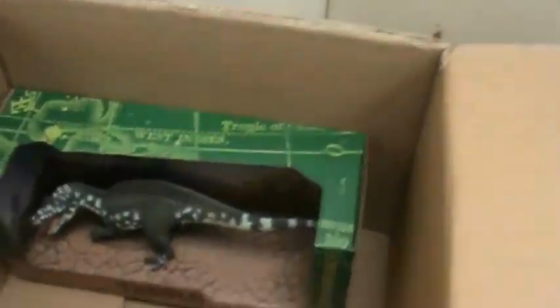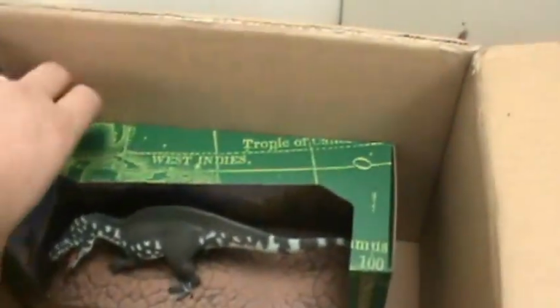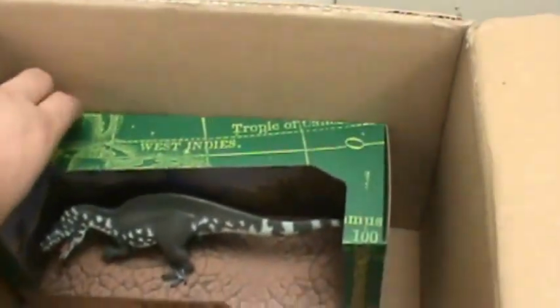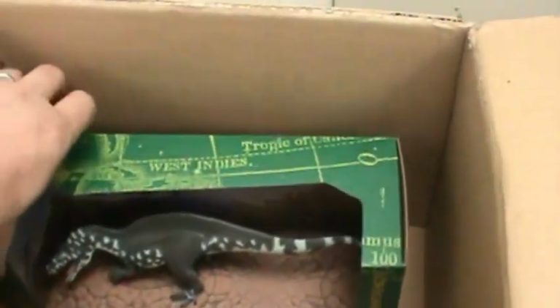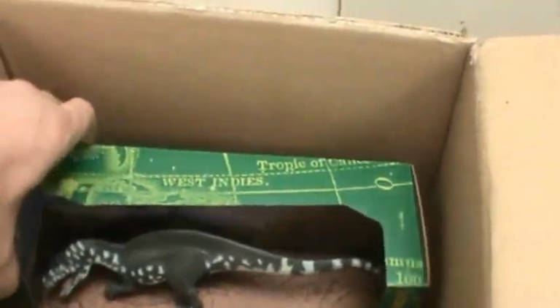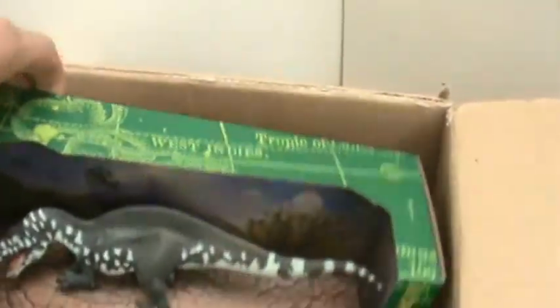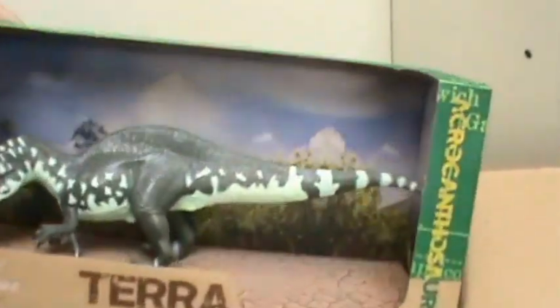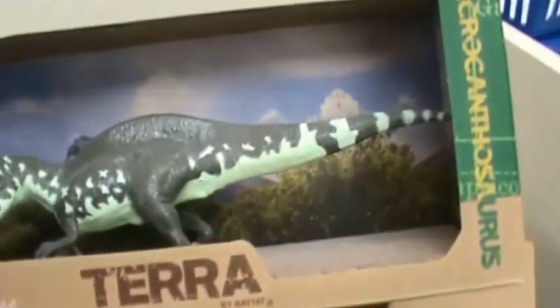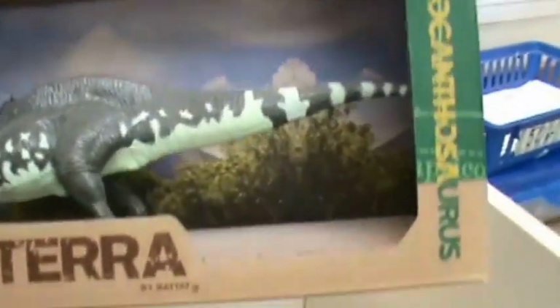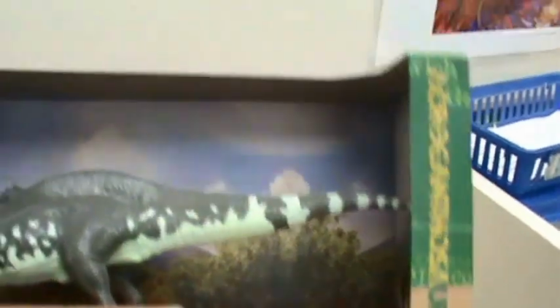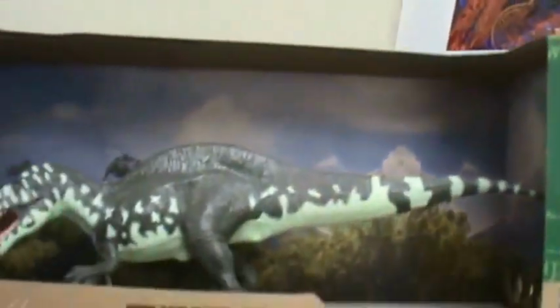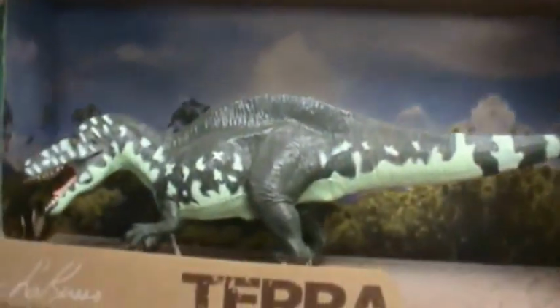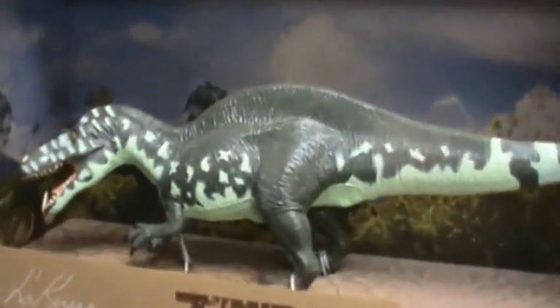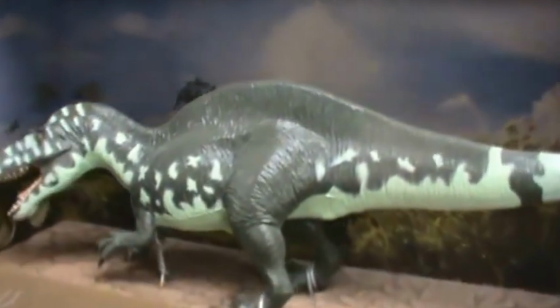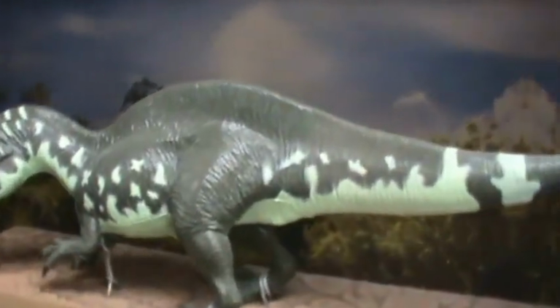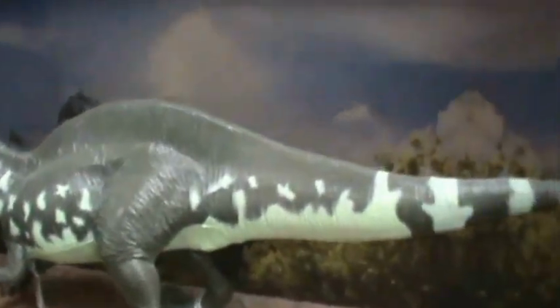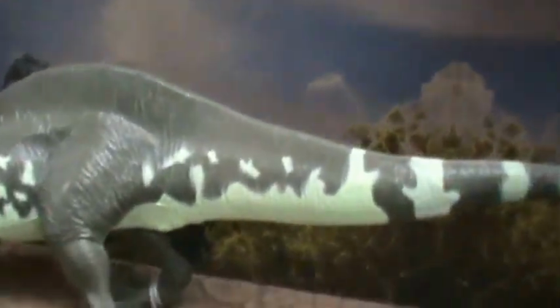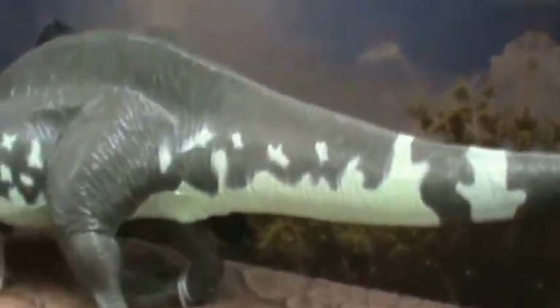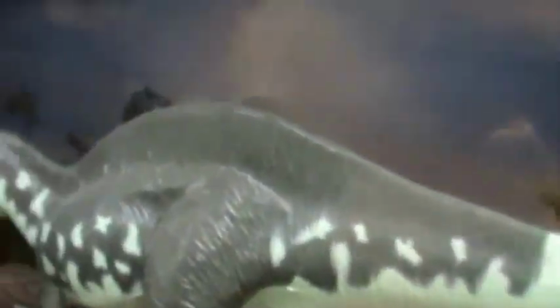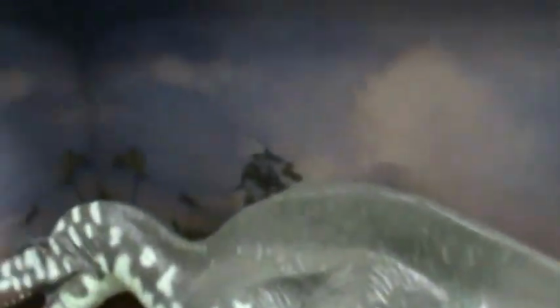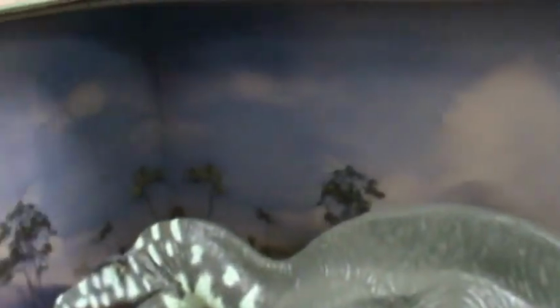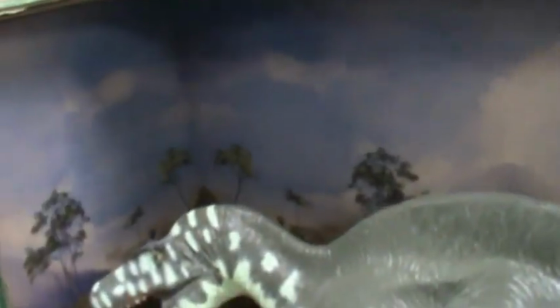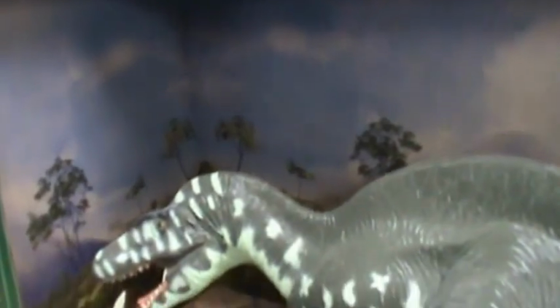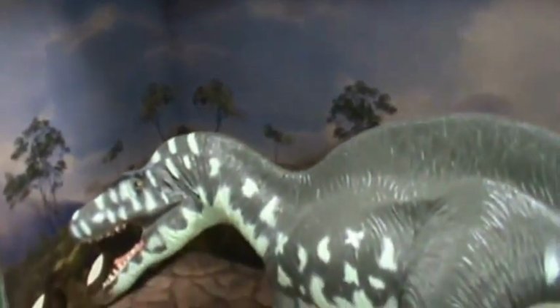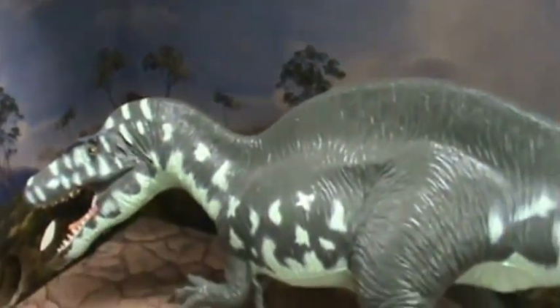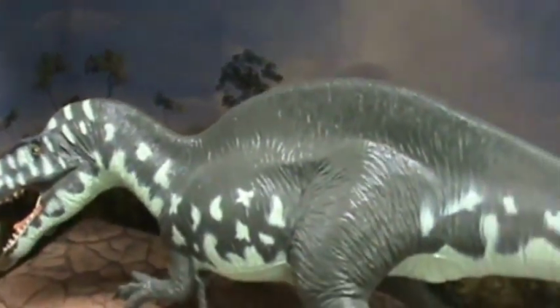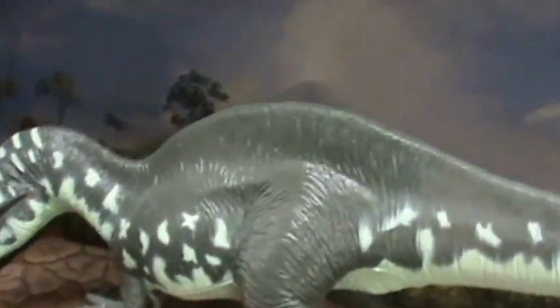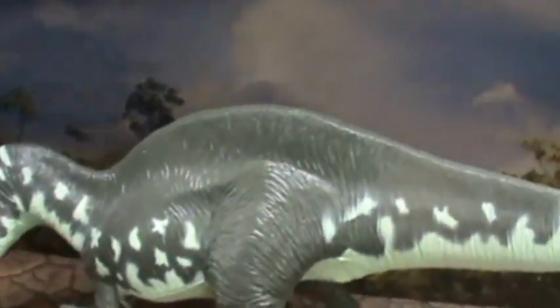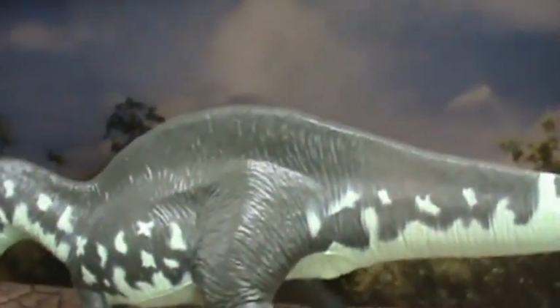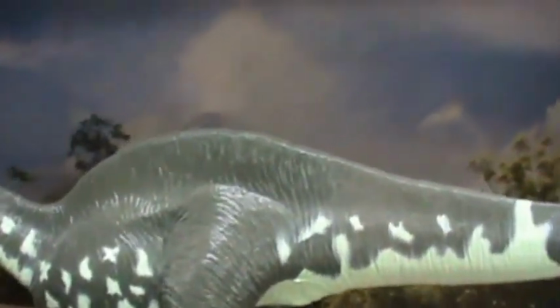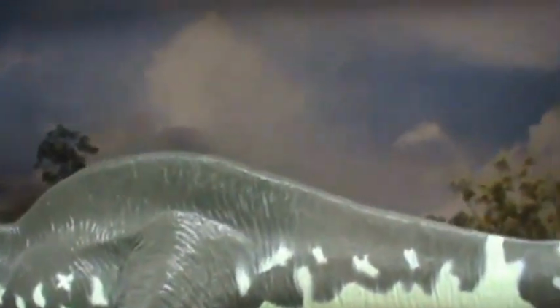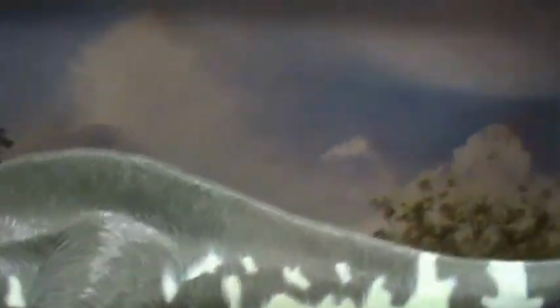And the last one: the Acrocanthosaurus. This one has a similar background in the box to the Descenadrus.